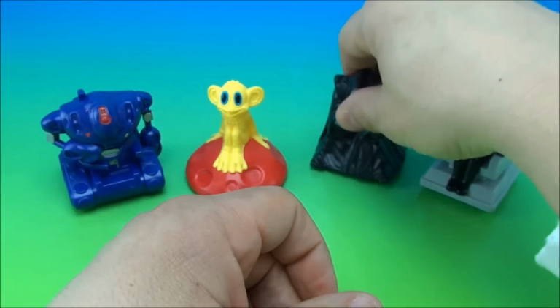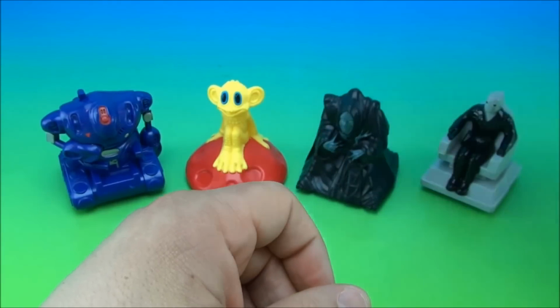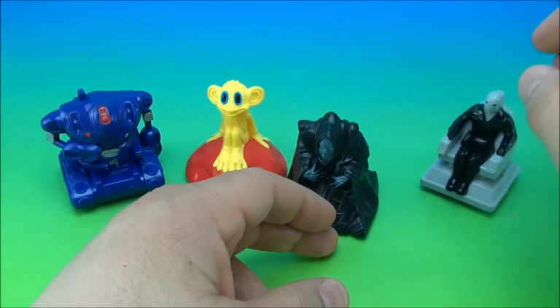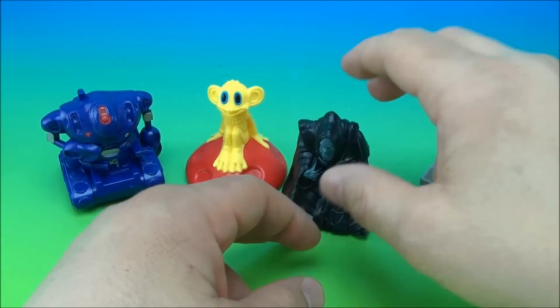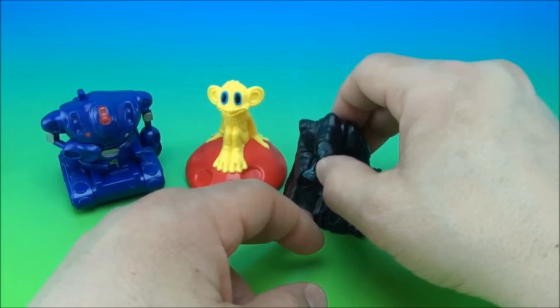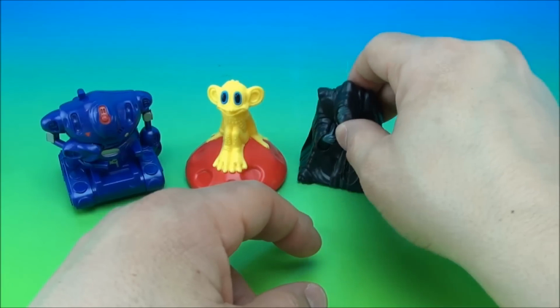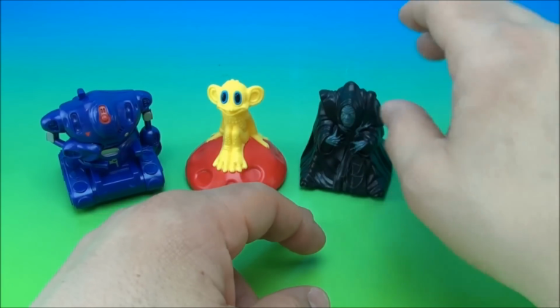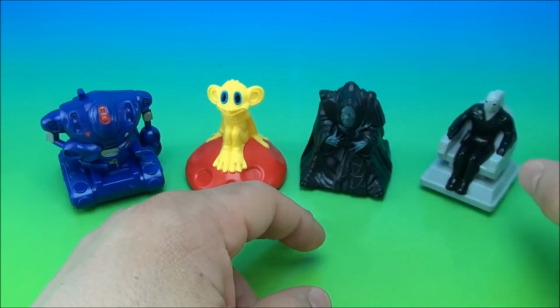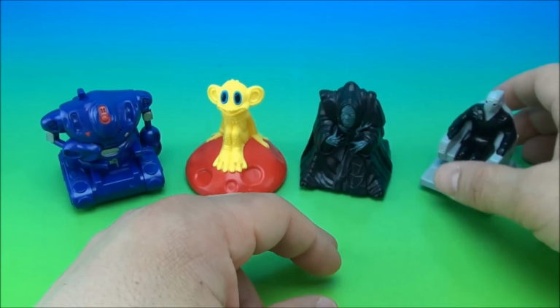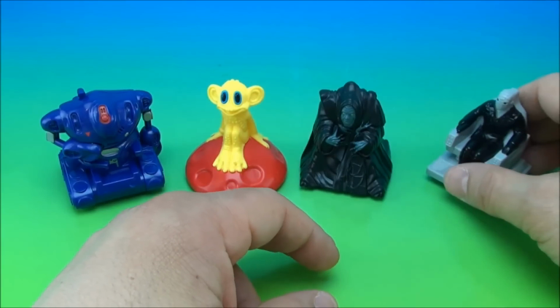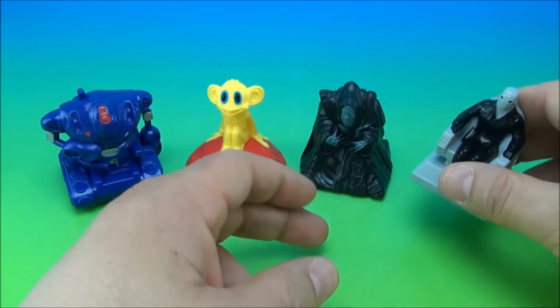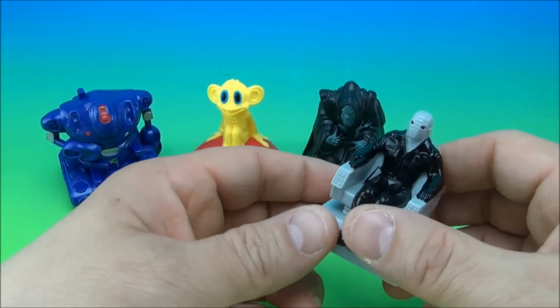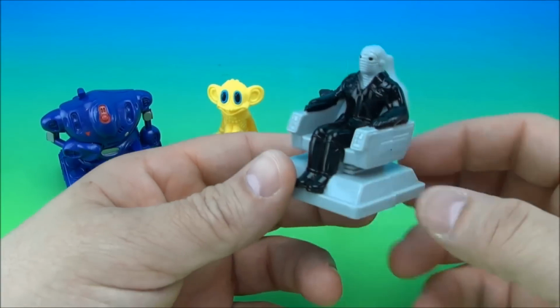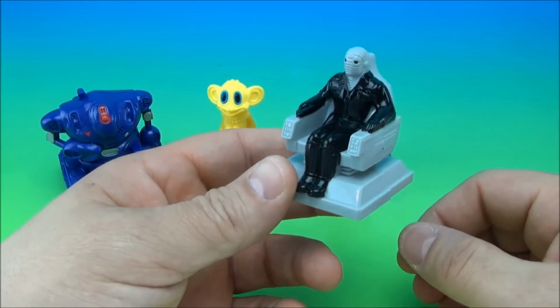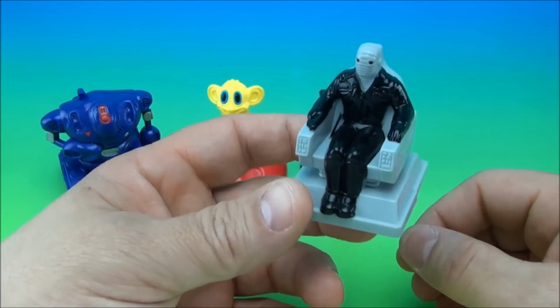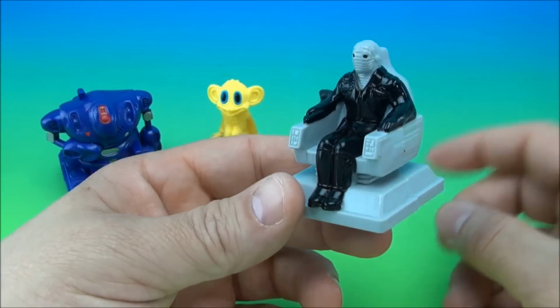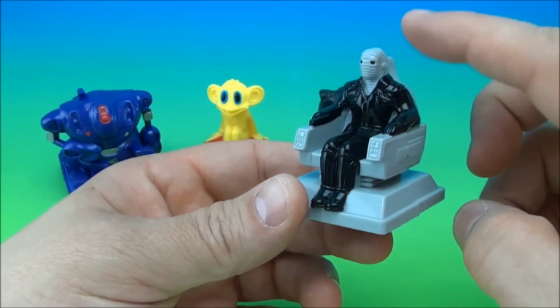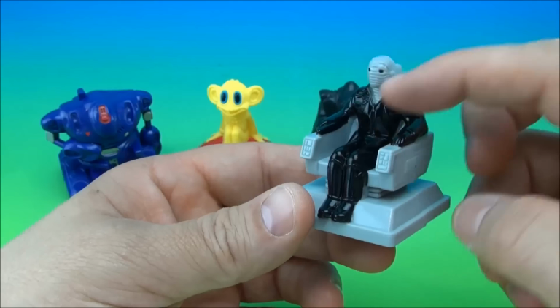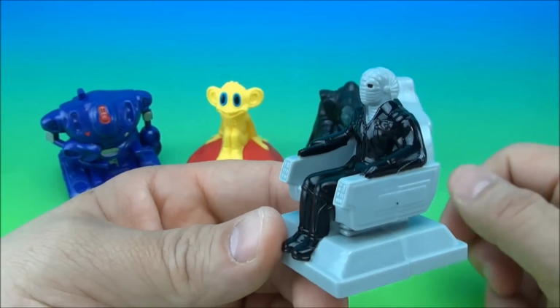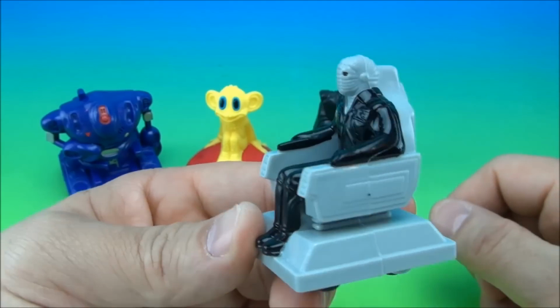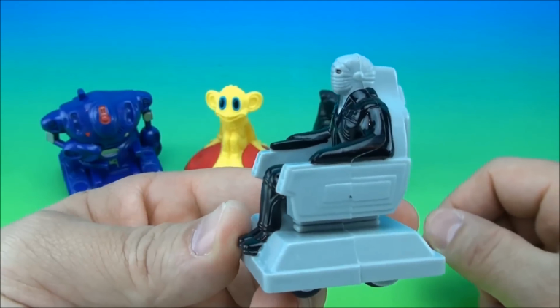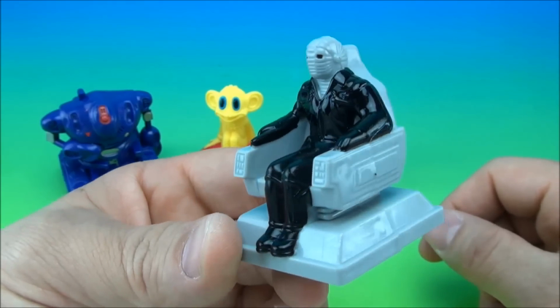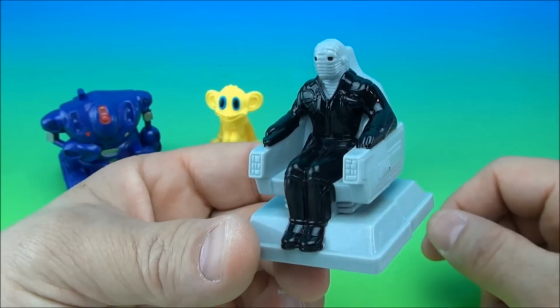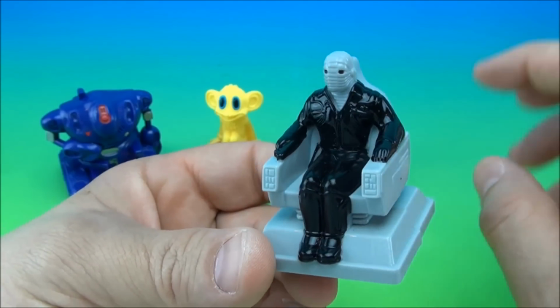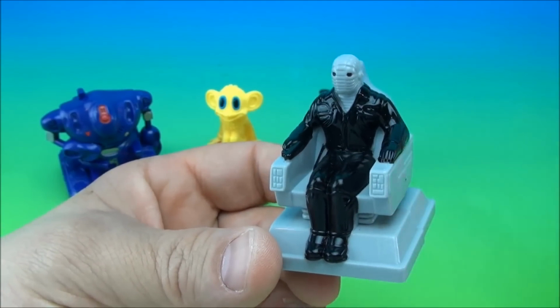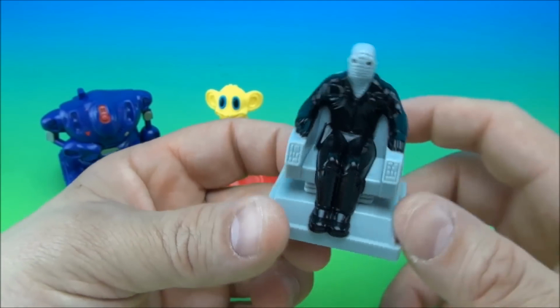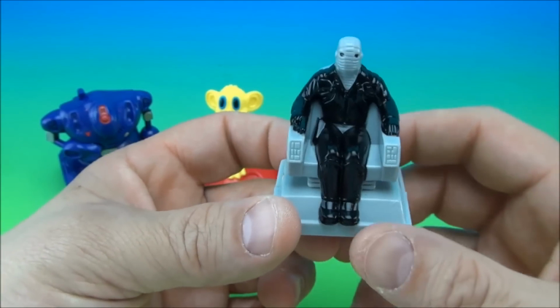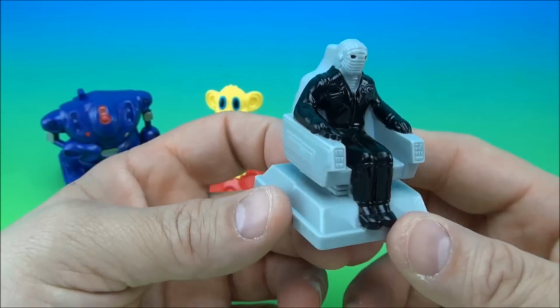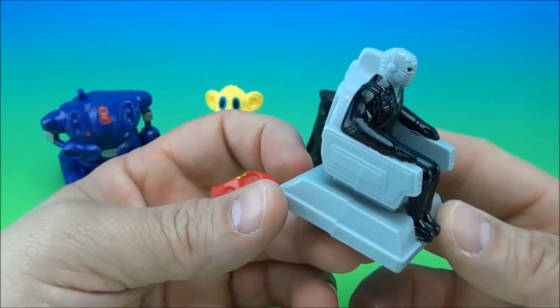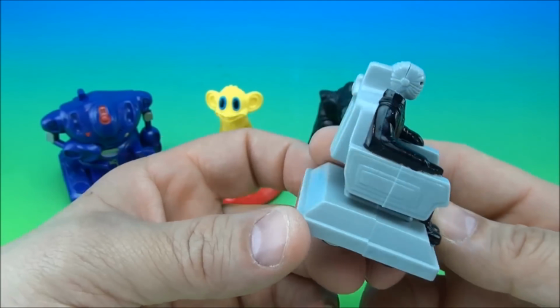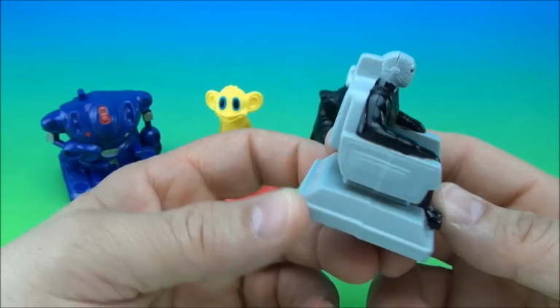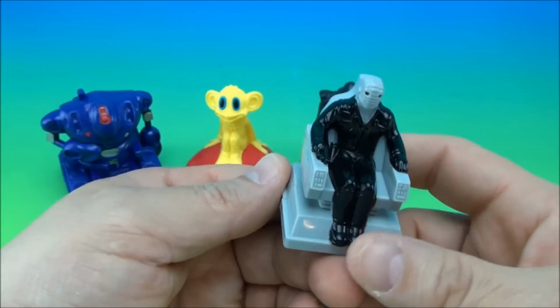Do you remember the movie? Whoa, whoa, easy there Smith, don't attack me yet. And you have Major West, which had that cool looking swing-down articulated mask thing when he was piloting the ship.